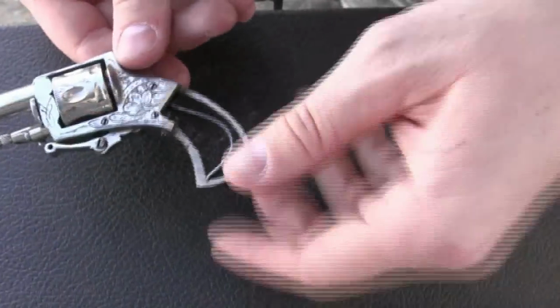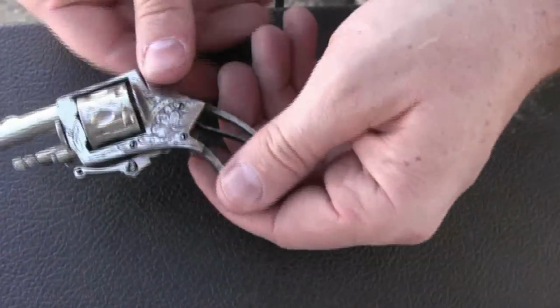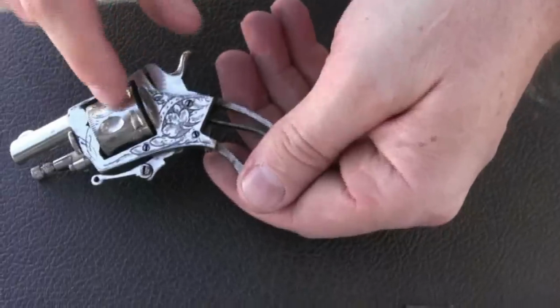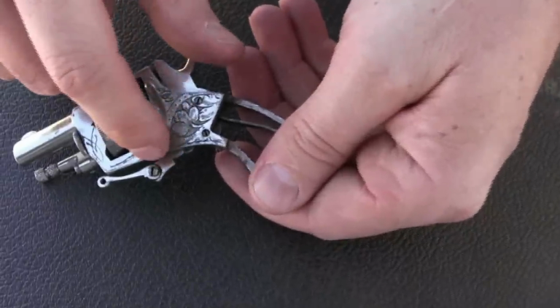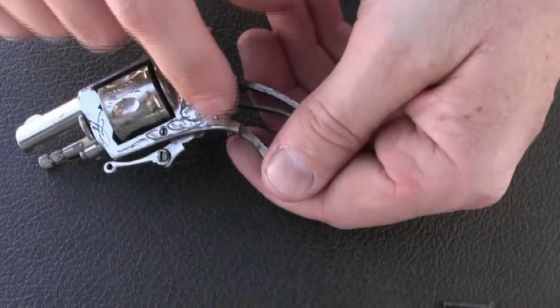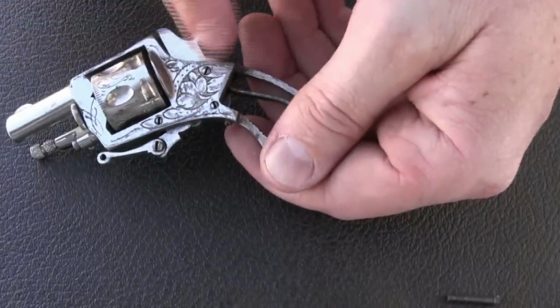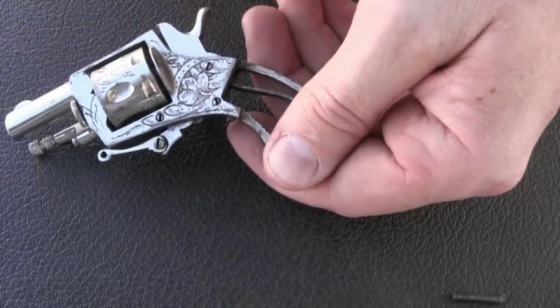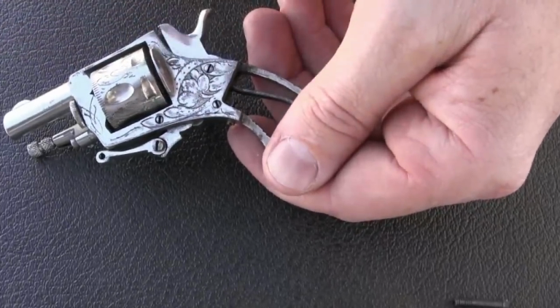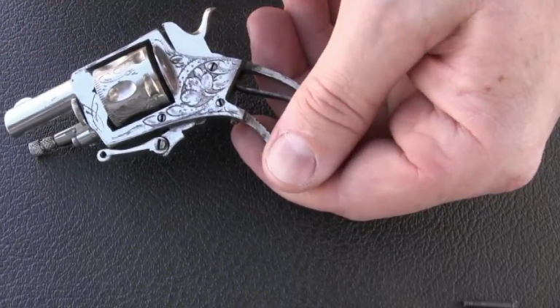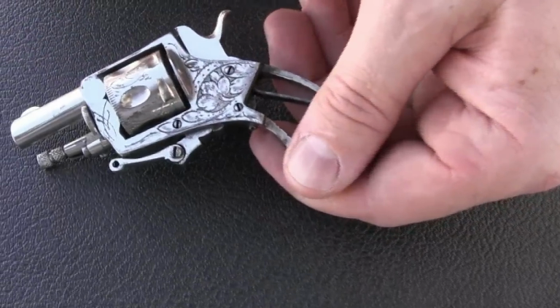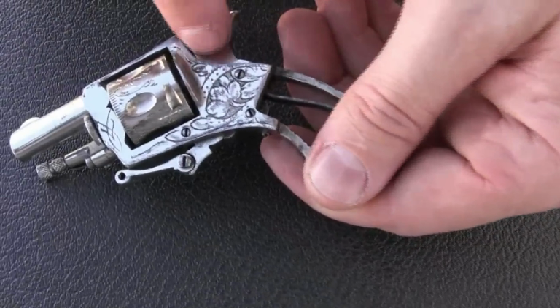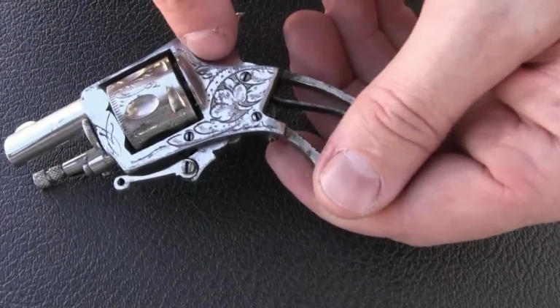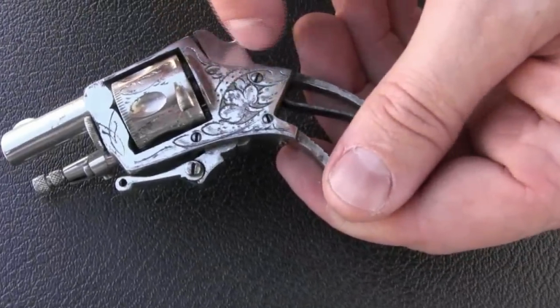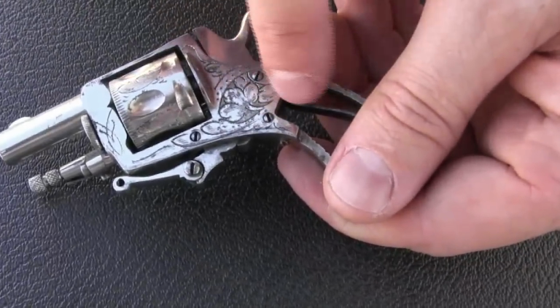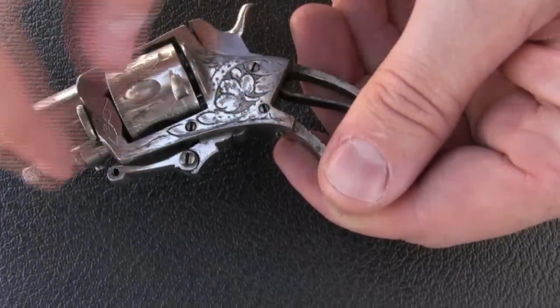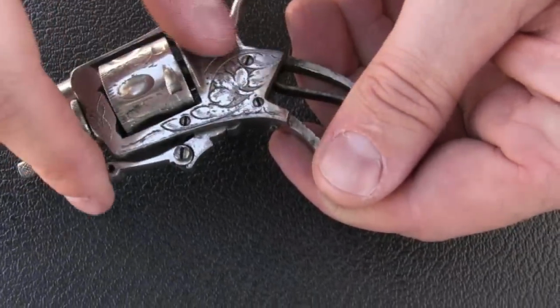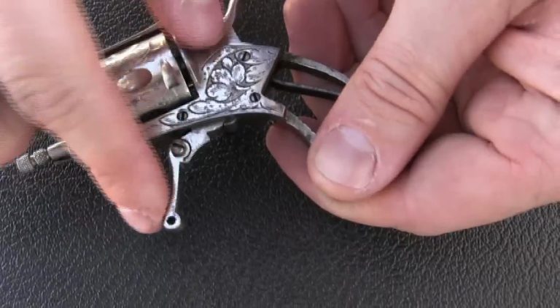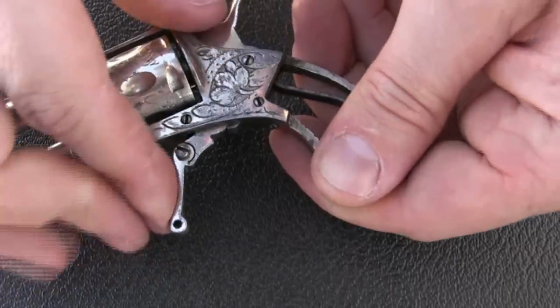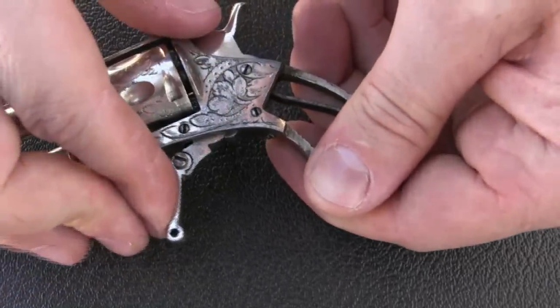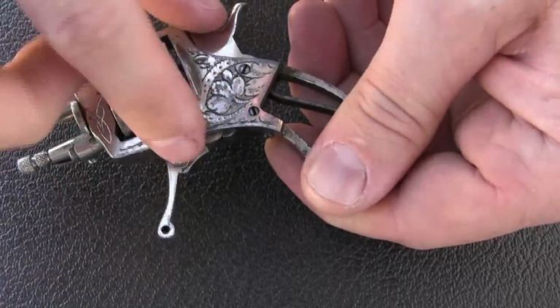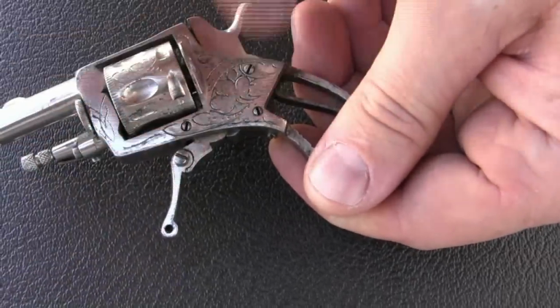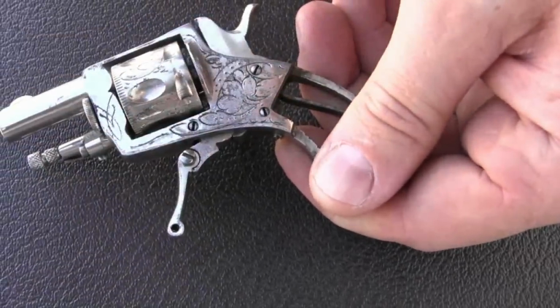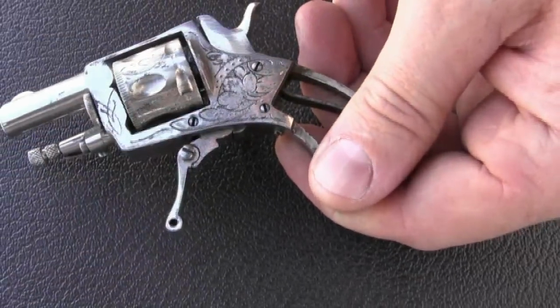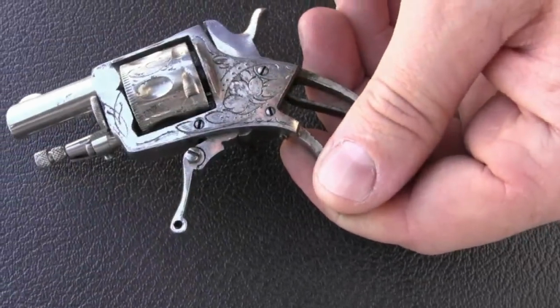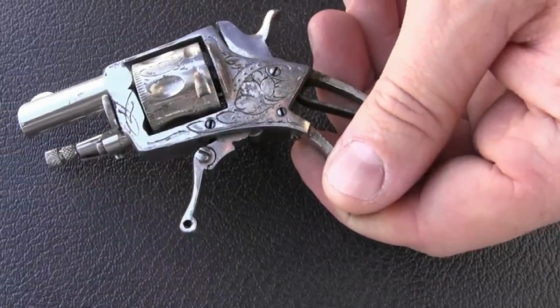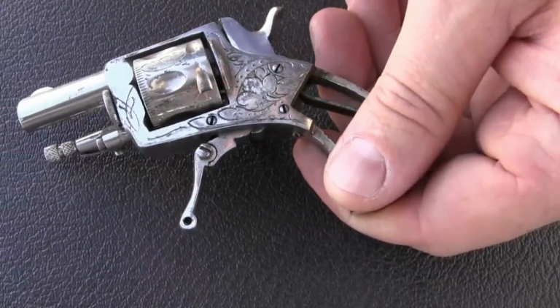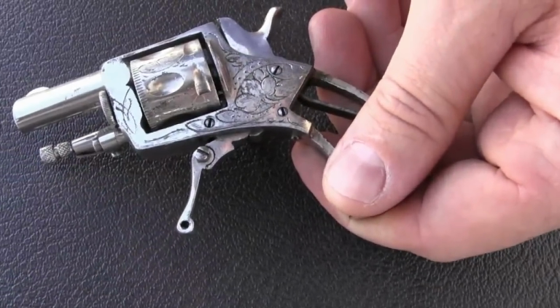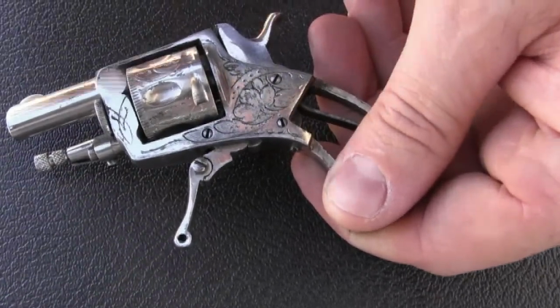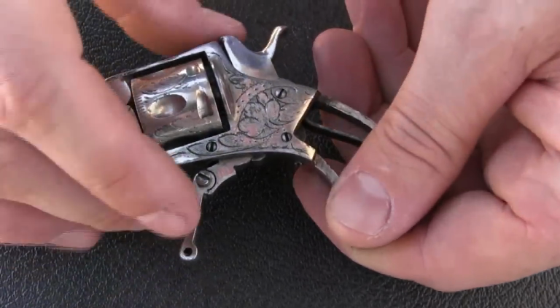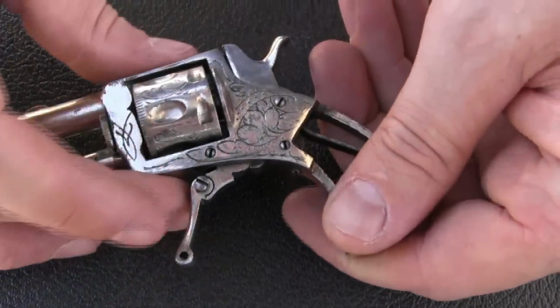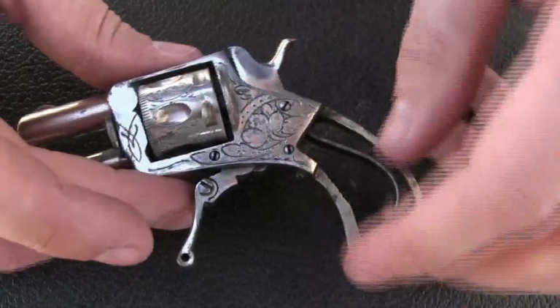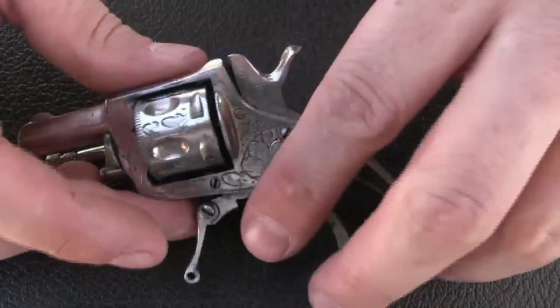You can see there are three screws here — those are the pivots for the hammer, the sear, and the trigger. I'm not going to take those out because I really don't want to mess with it in that much depth.